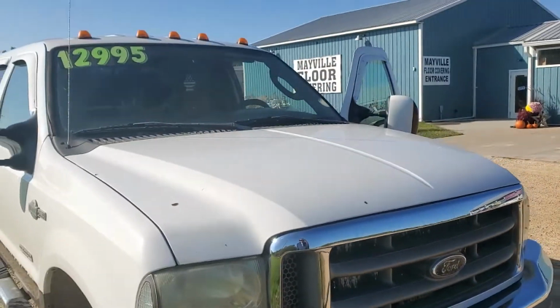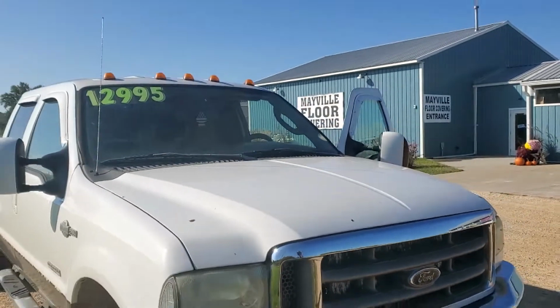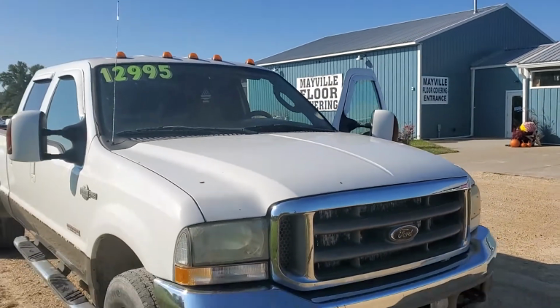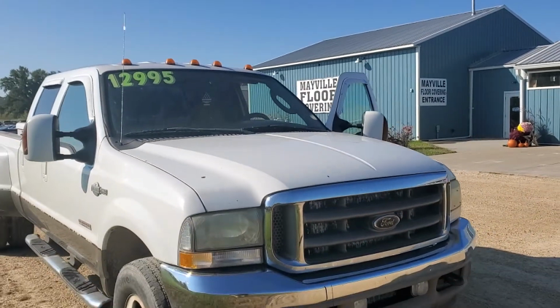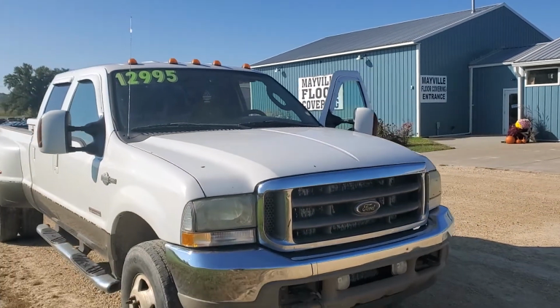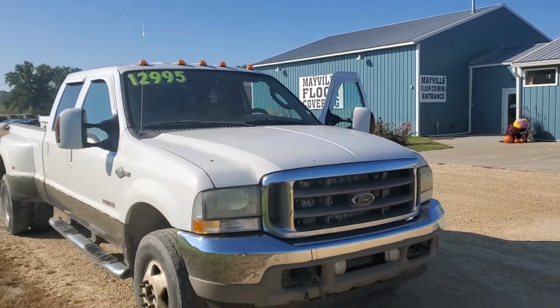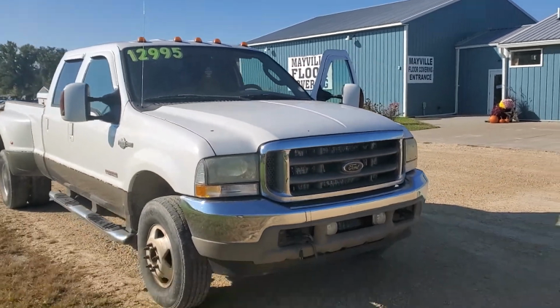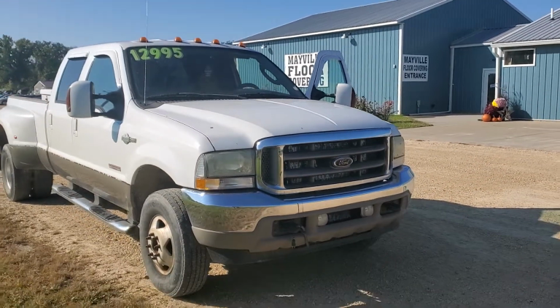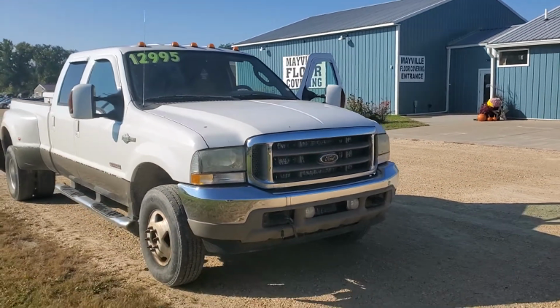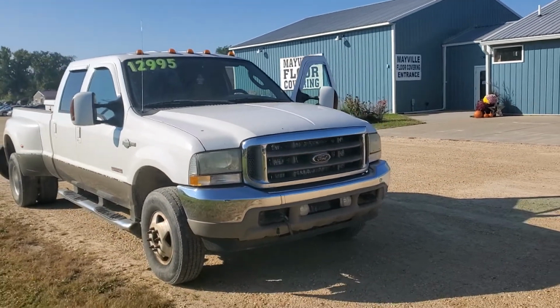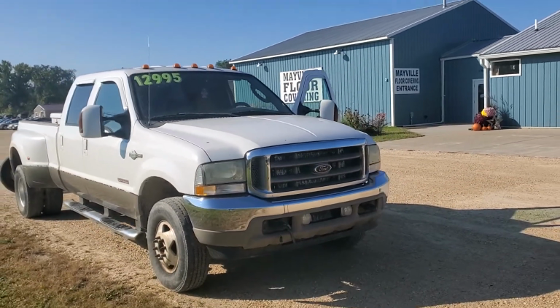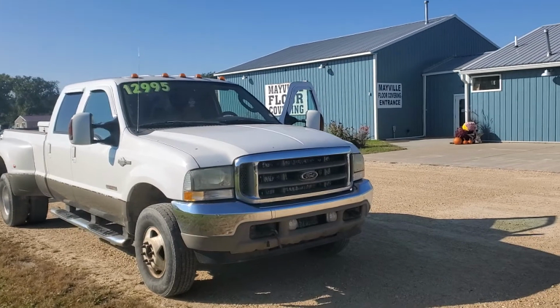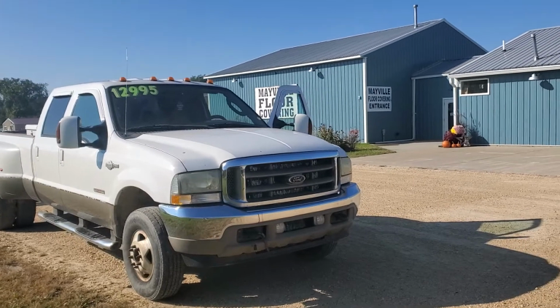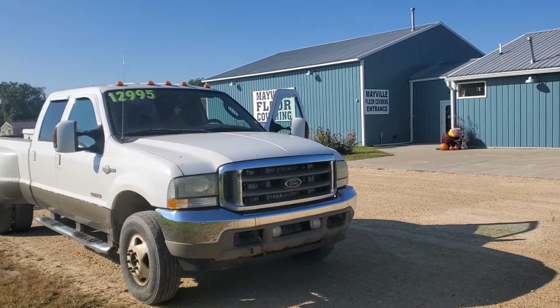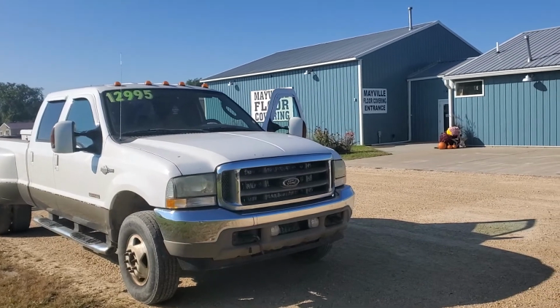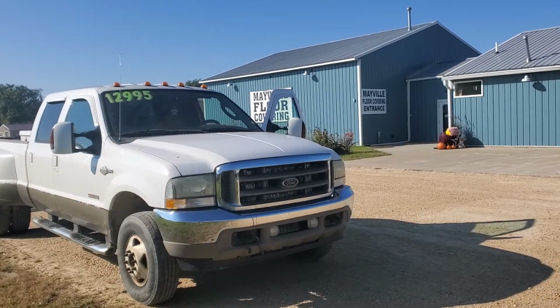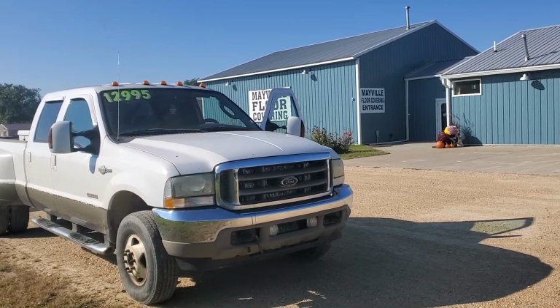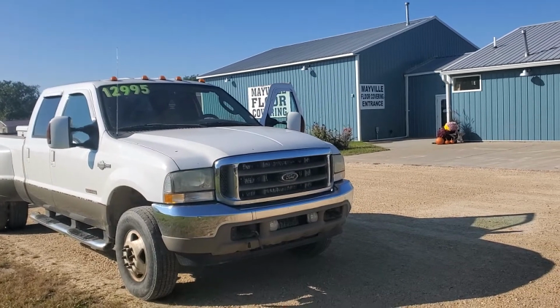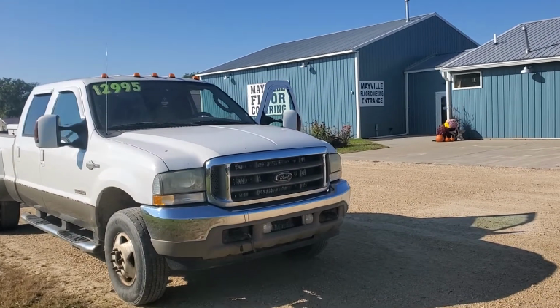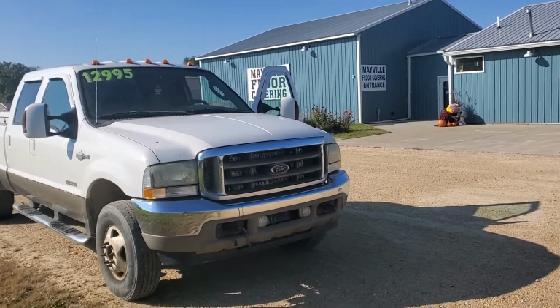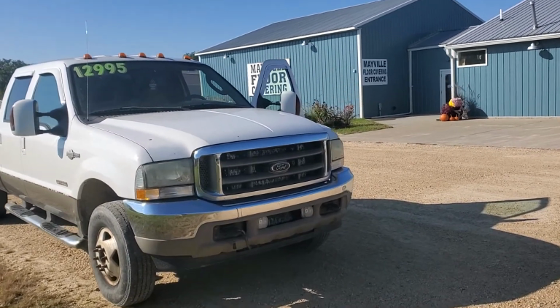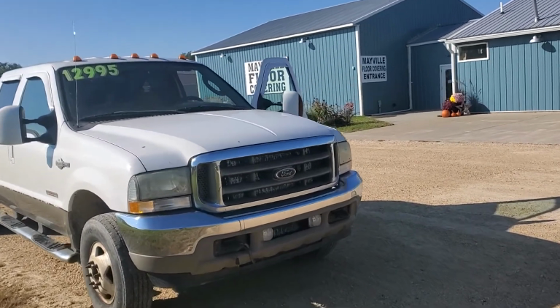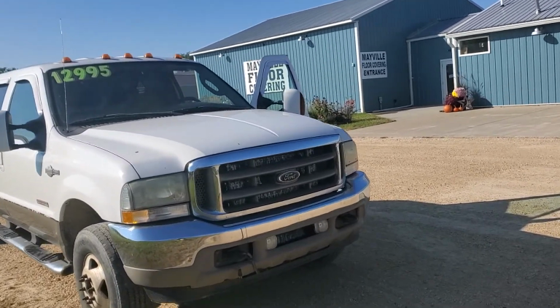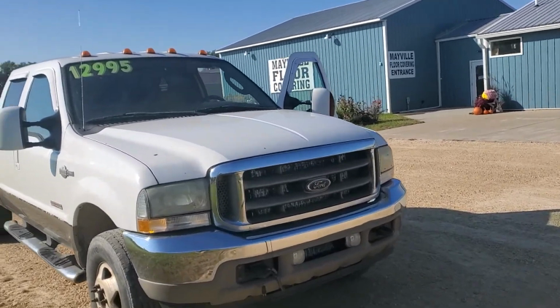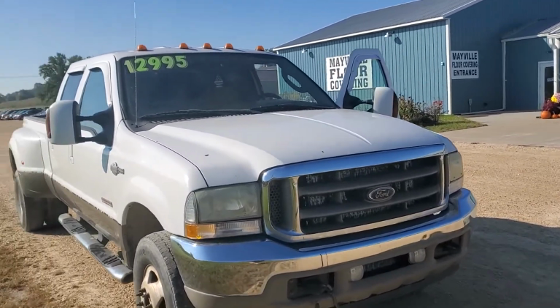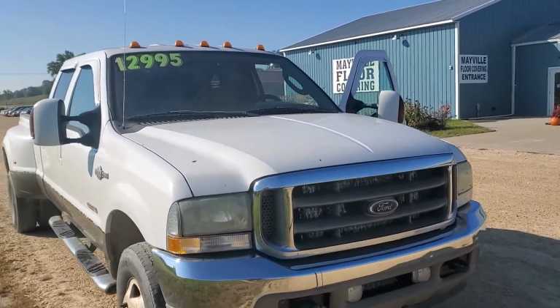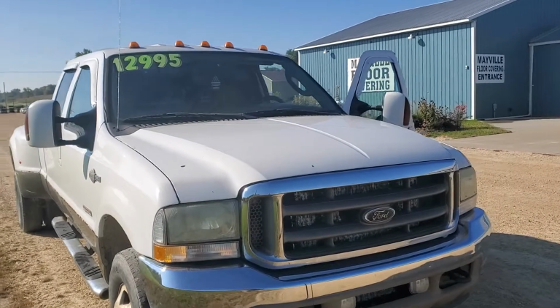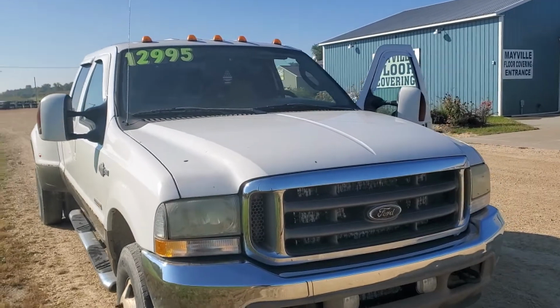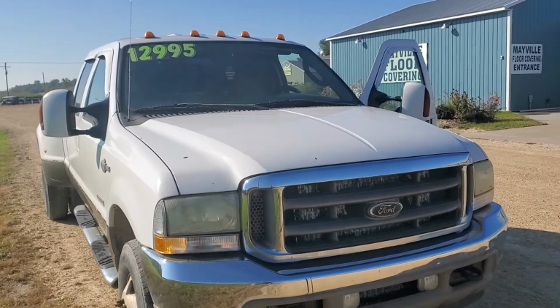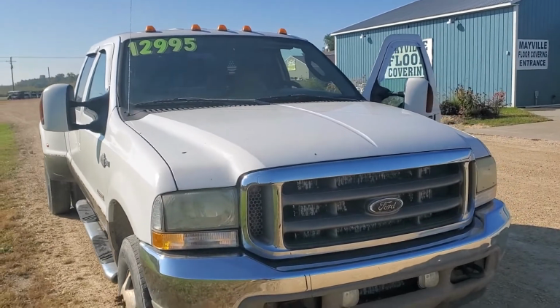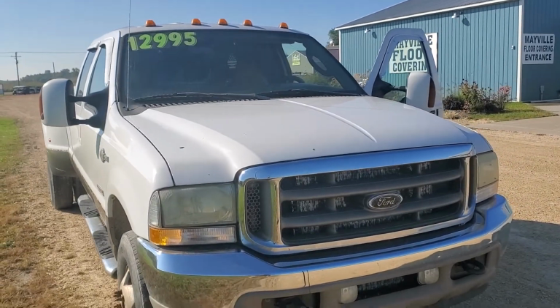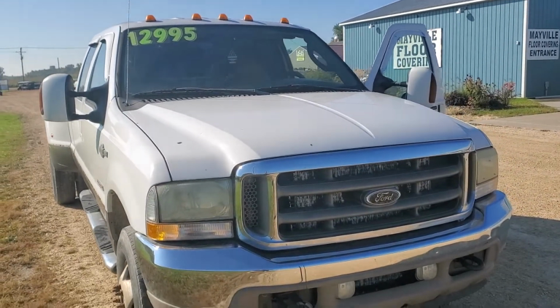$12,995 is the price on this one. I'll post this — just message me or give me a call if you're interested. Thanks a lot.